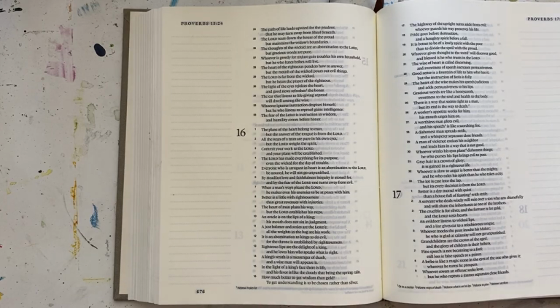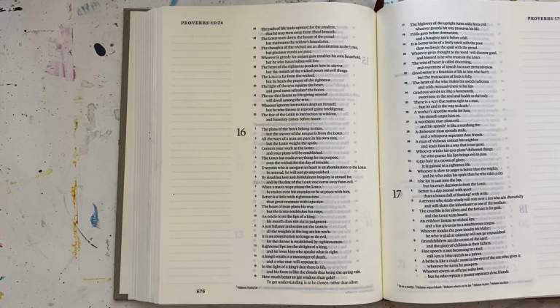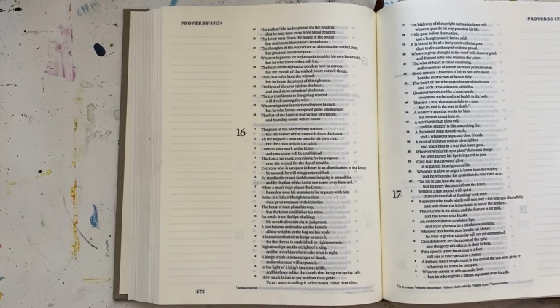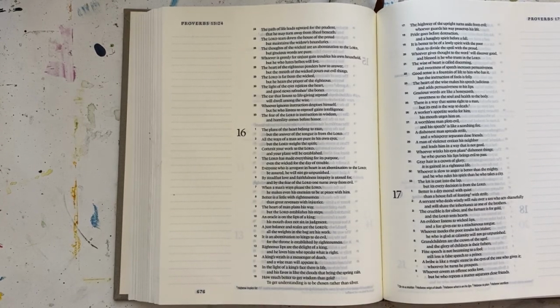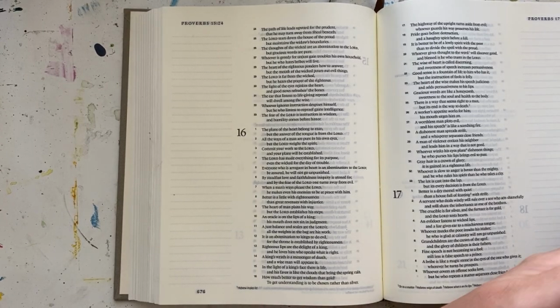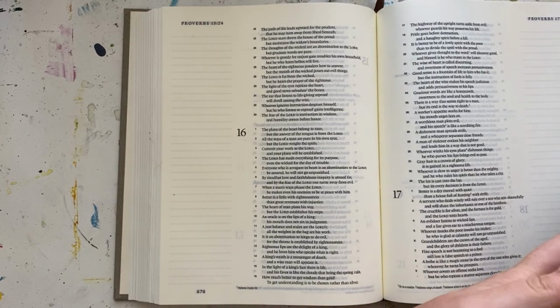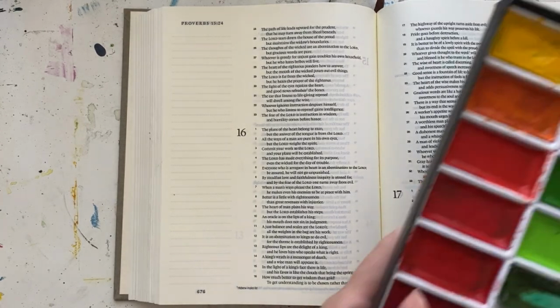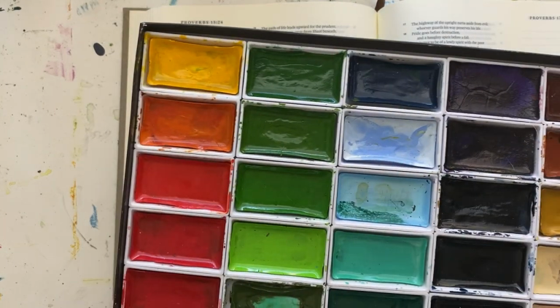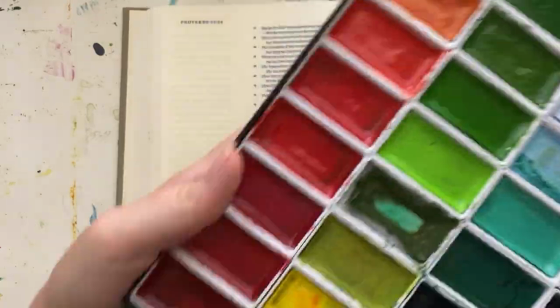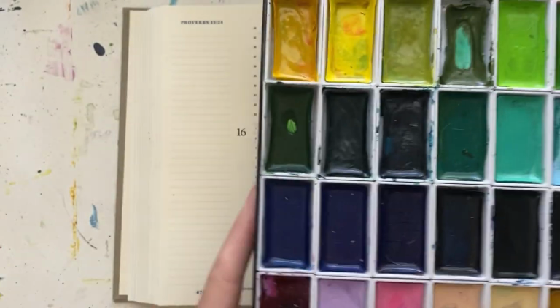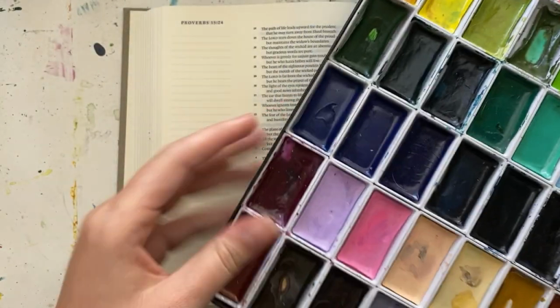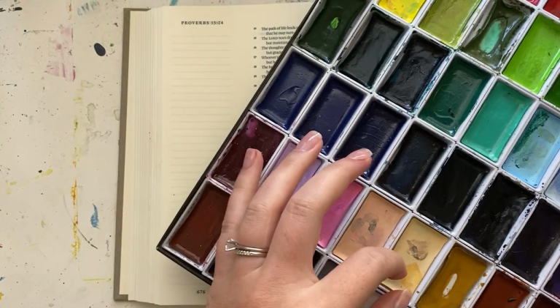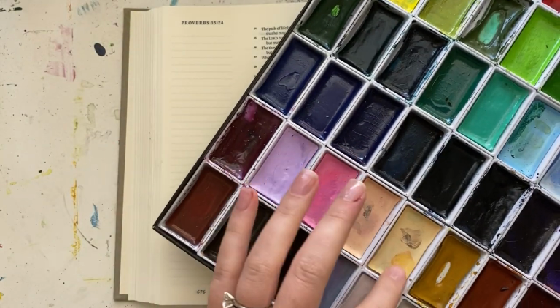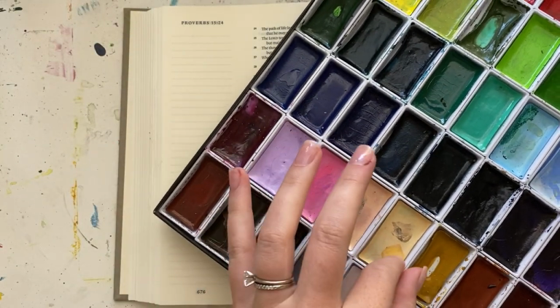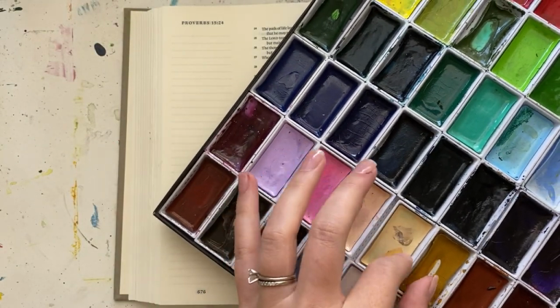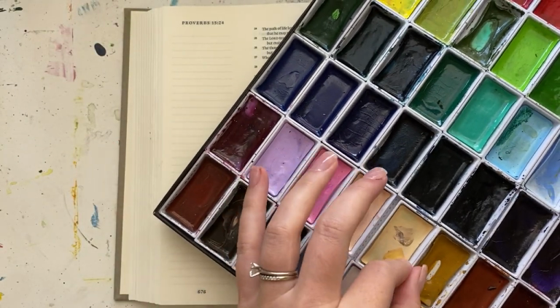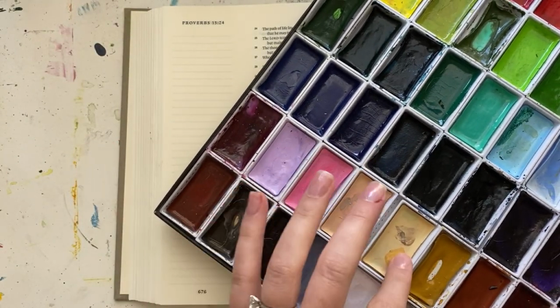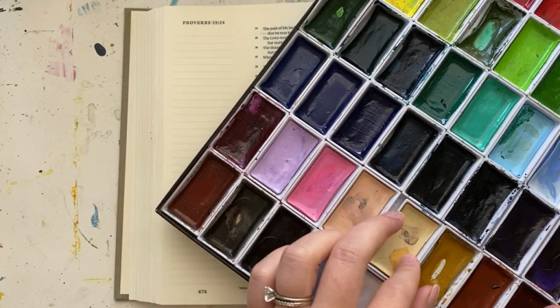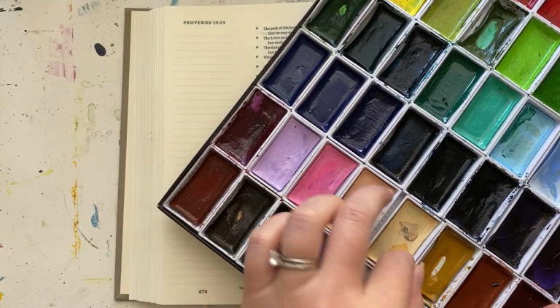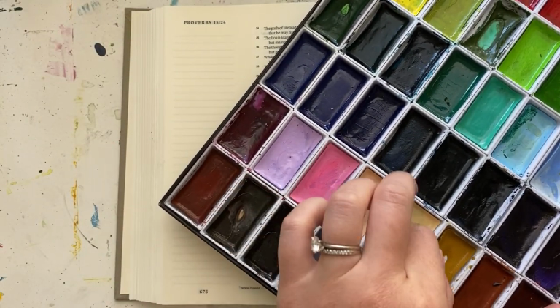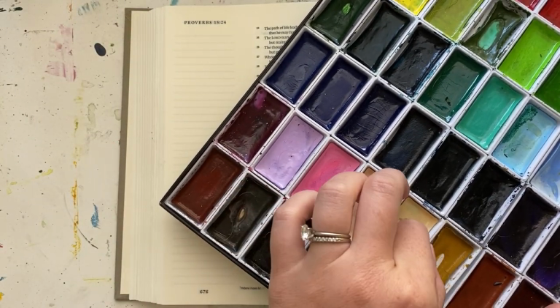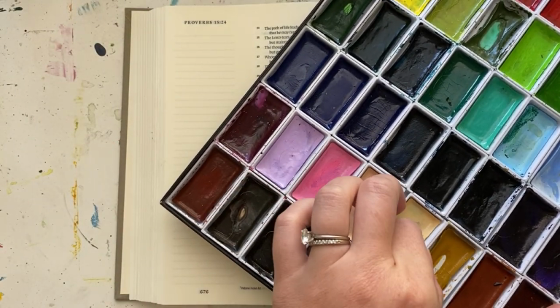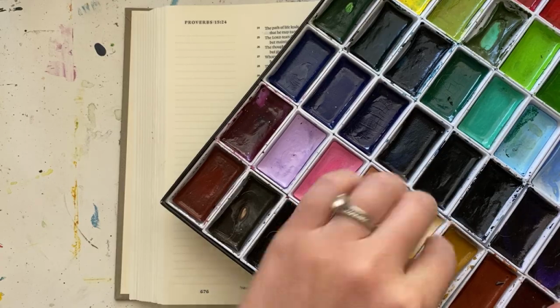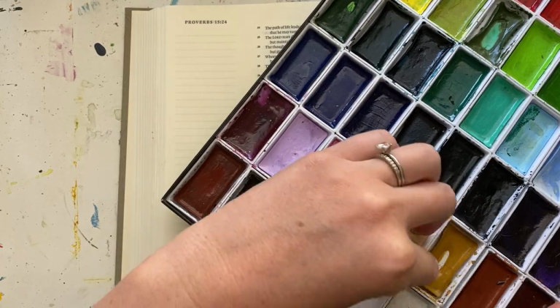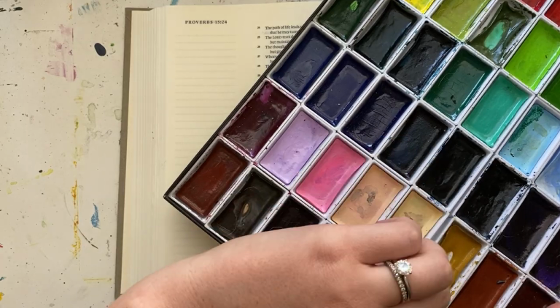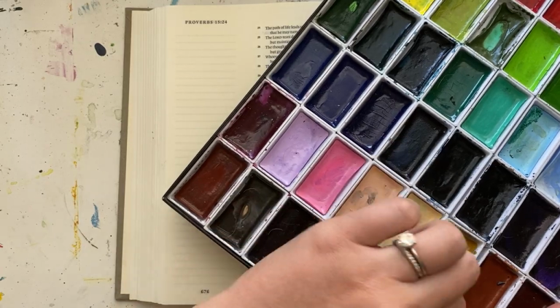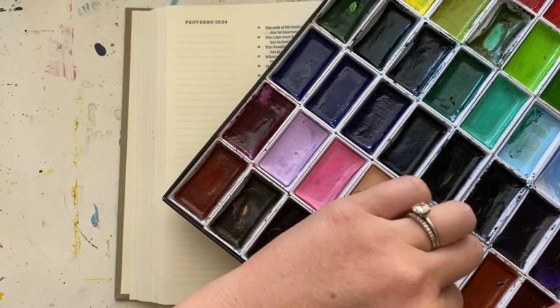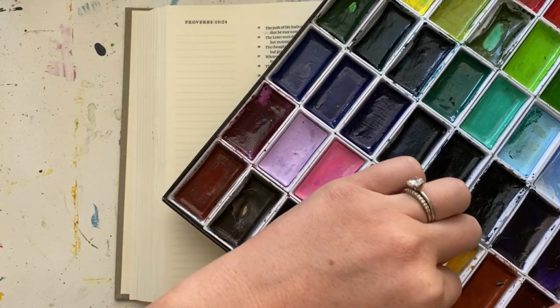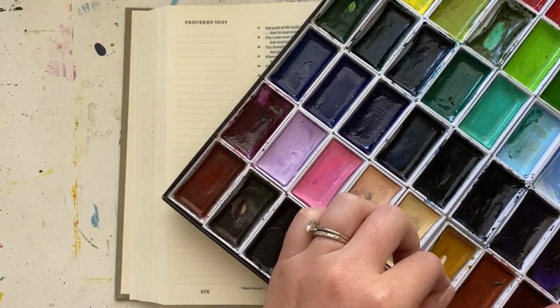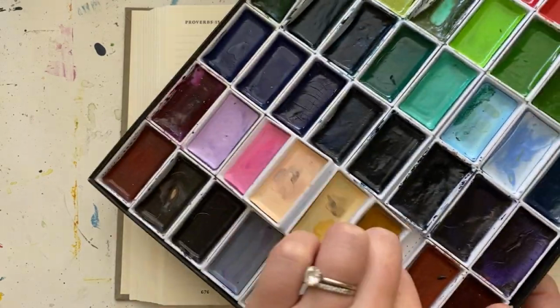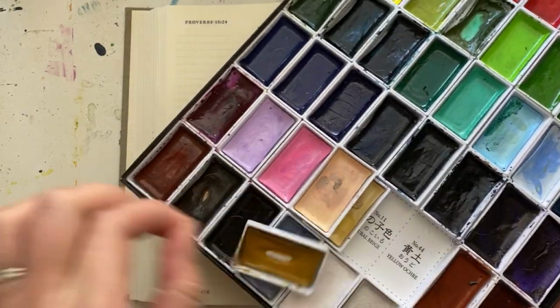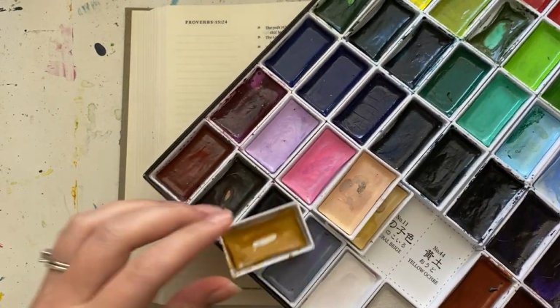Hi there, it's Jenna from ScribbleAndGrace.com. Today I'm doing a Bible journaling with me video, what I'm calling a walkway to the beach, or beach walkway, or beach pathway.